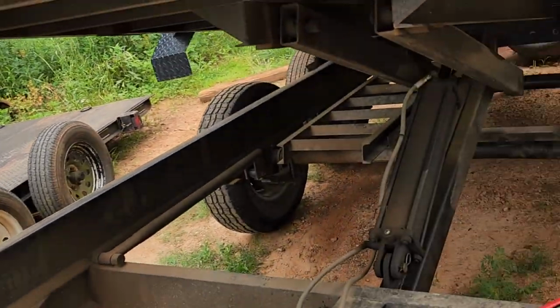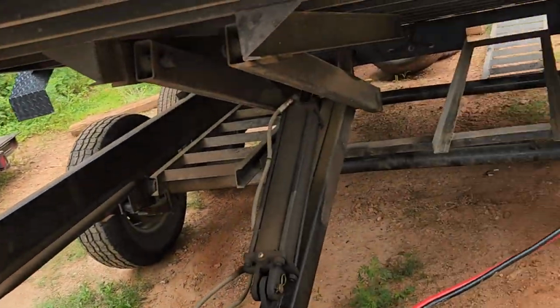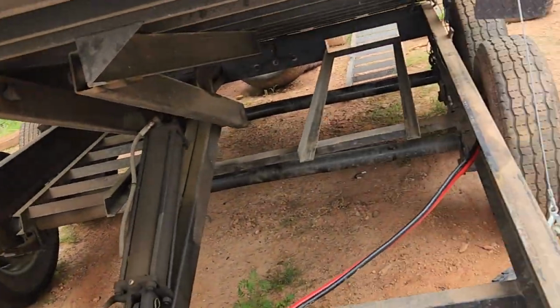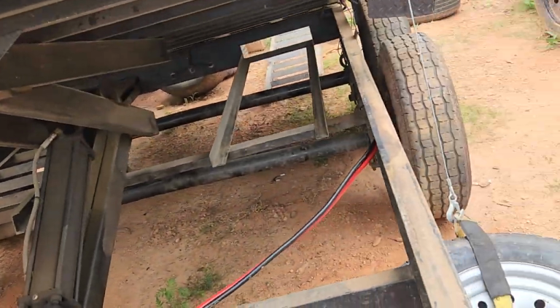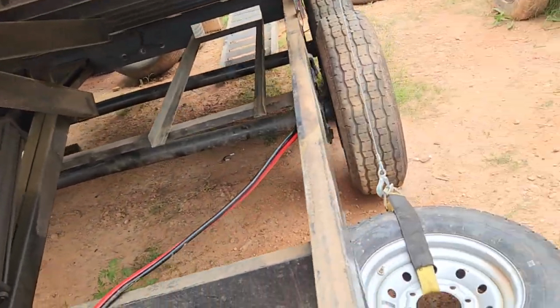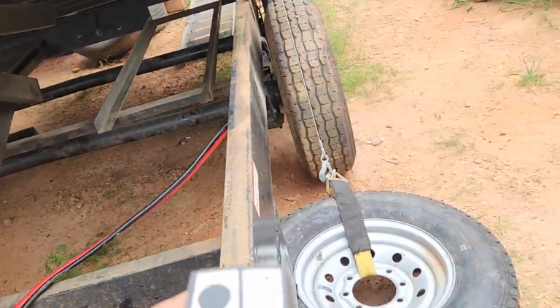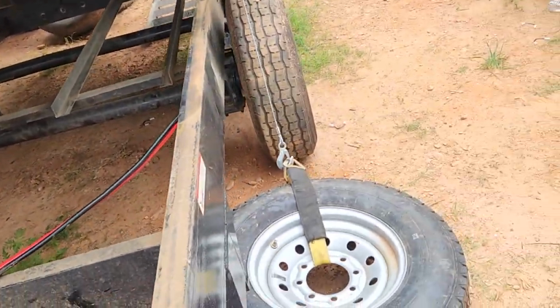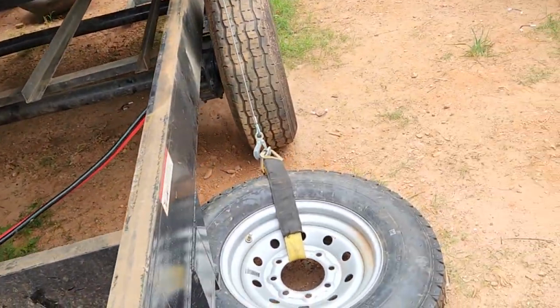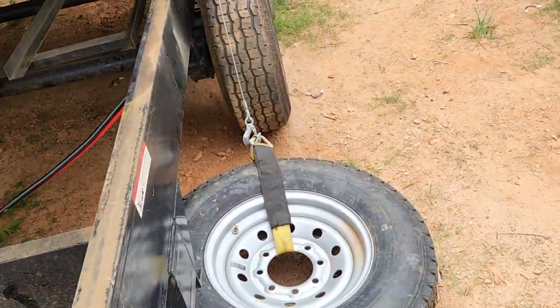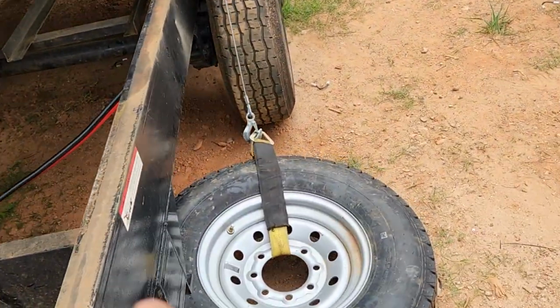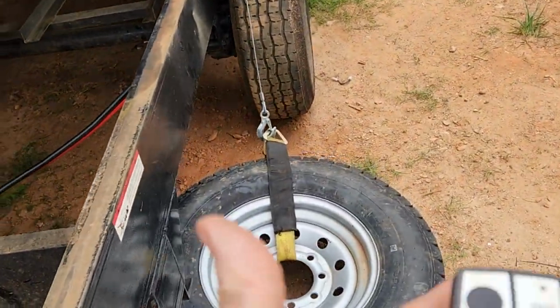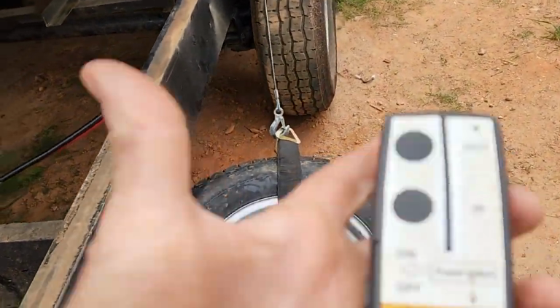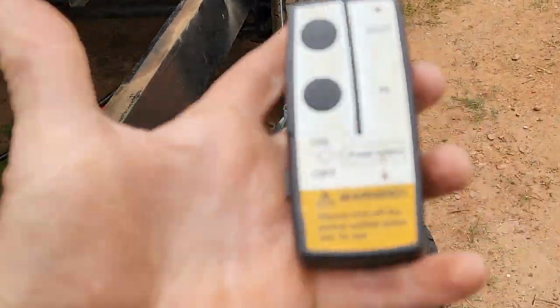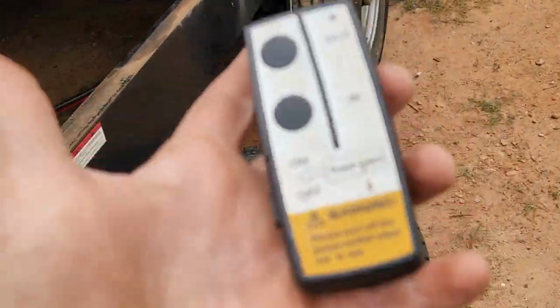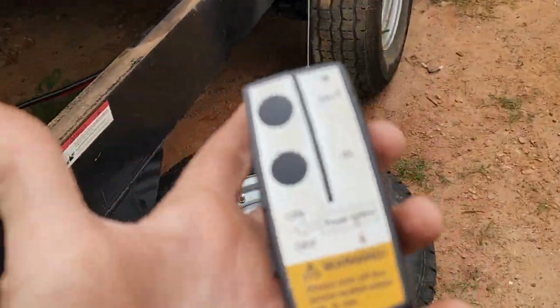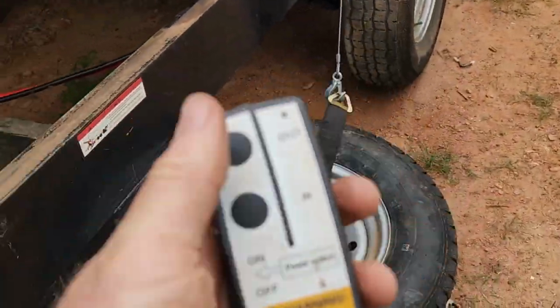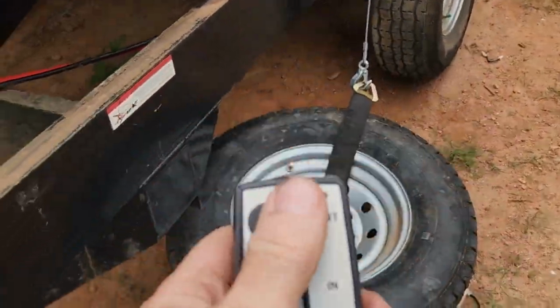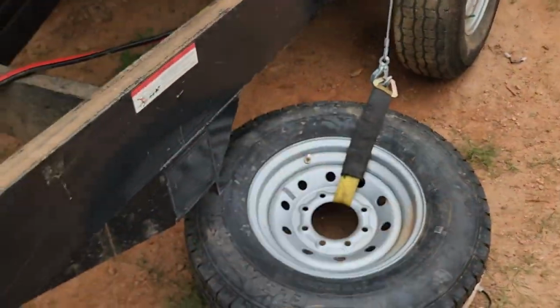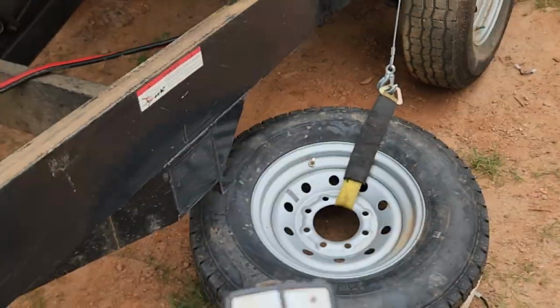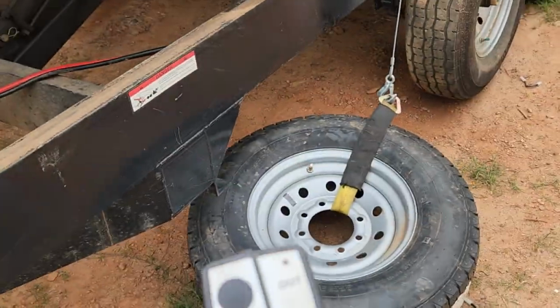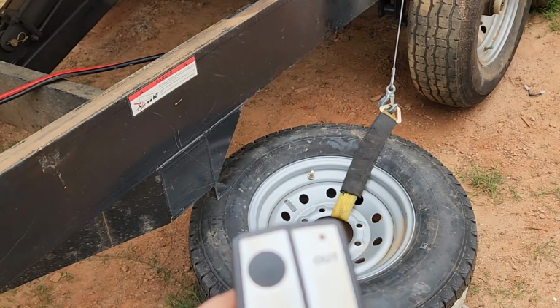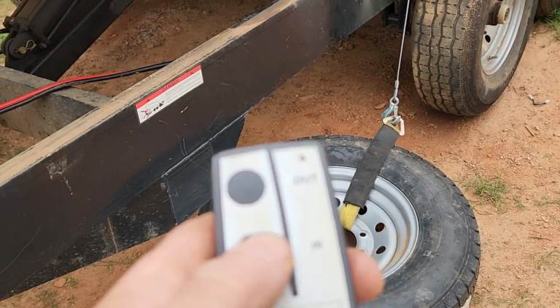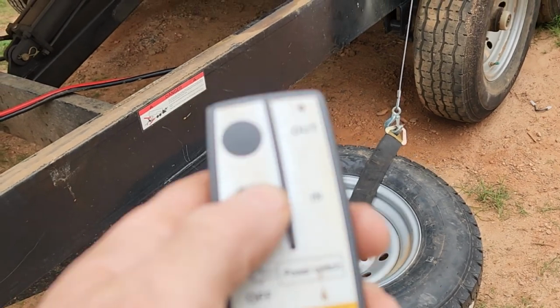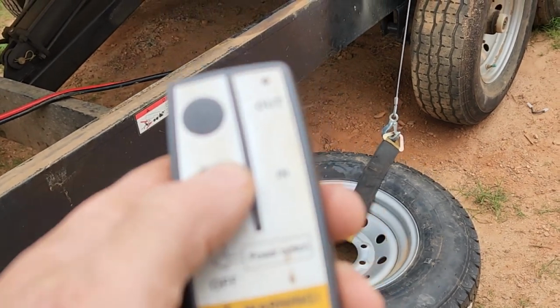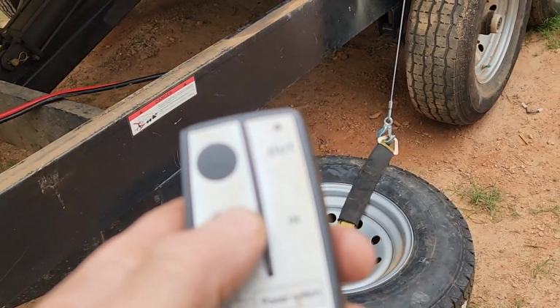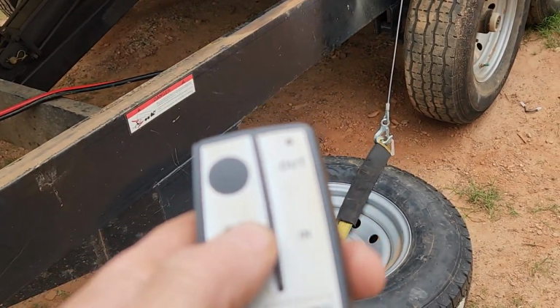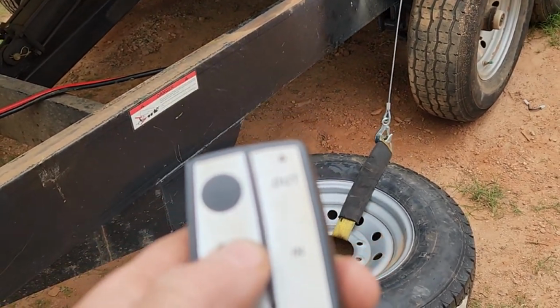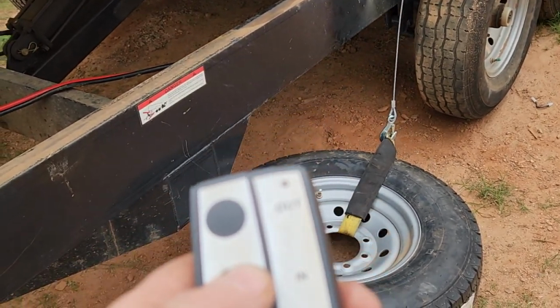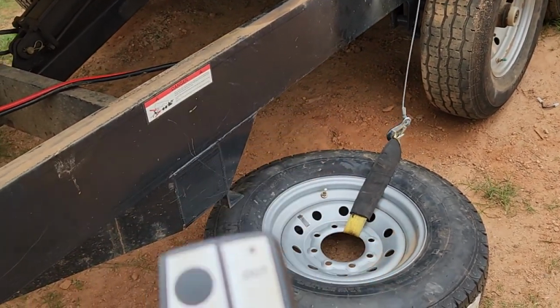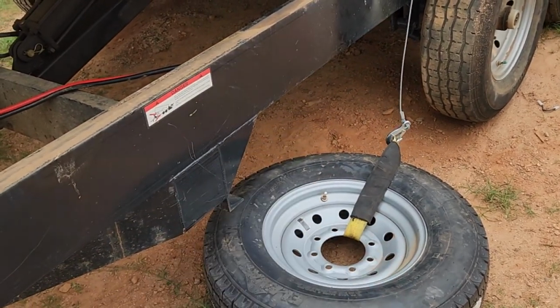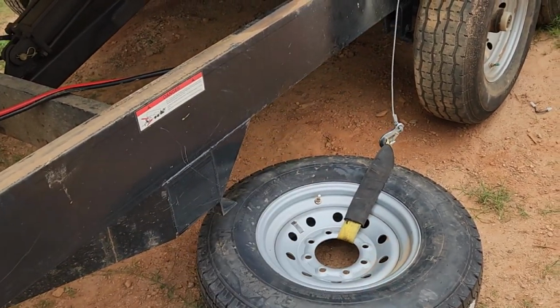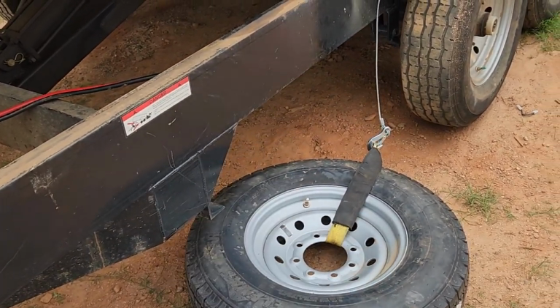If you got one of these dump trailers, you gotta get a wireless remote. Being lazy is awesome.